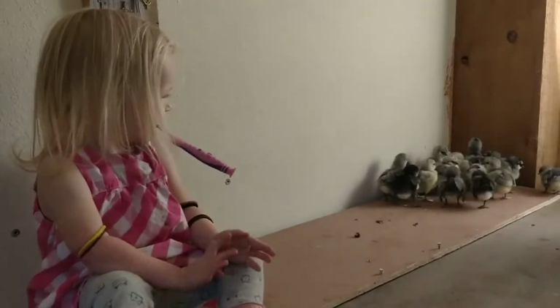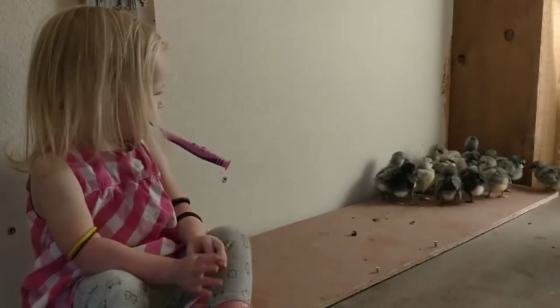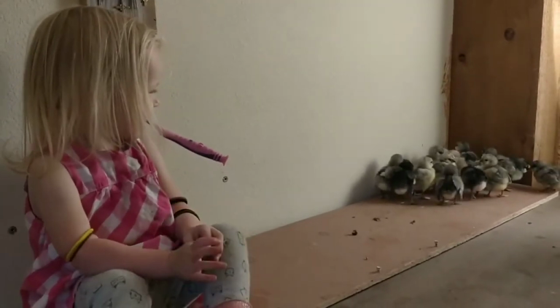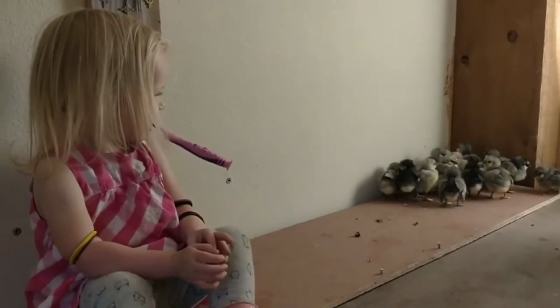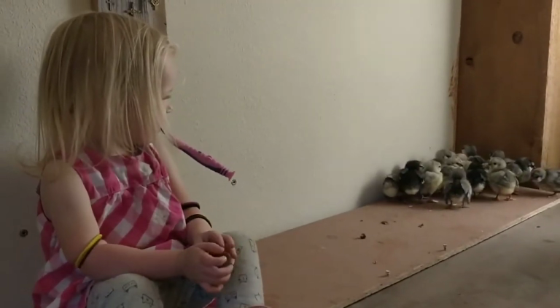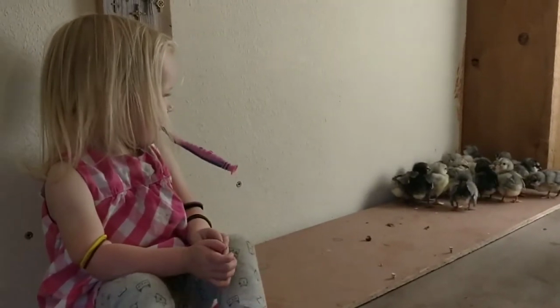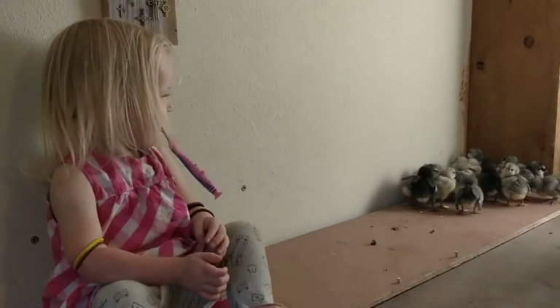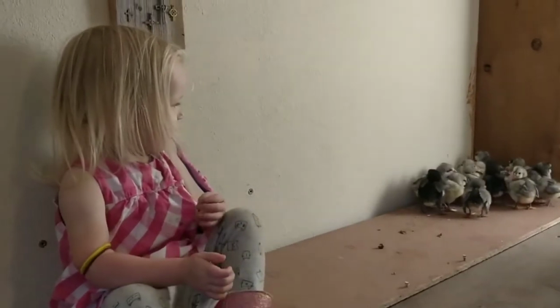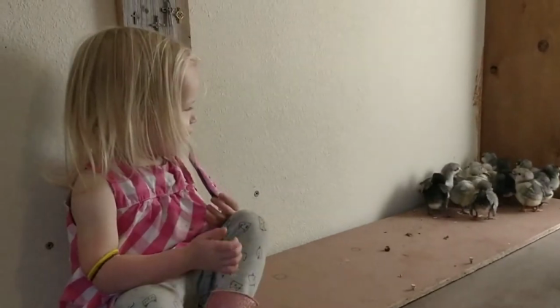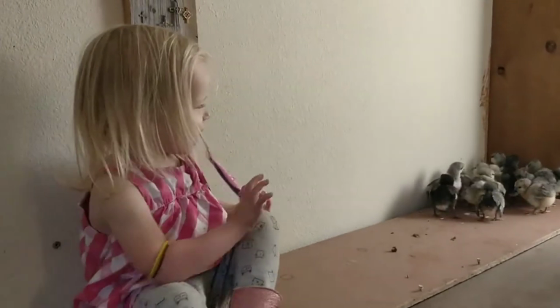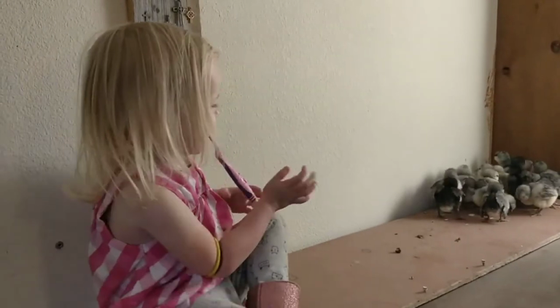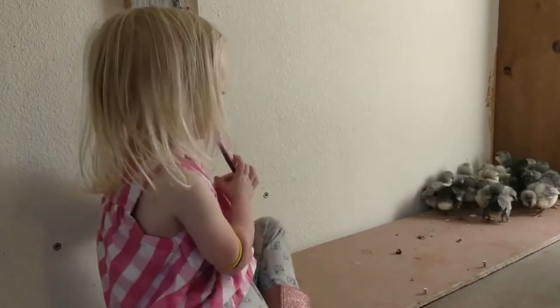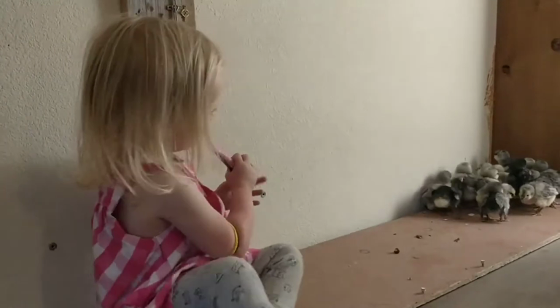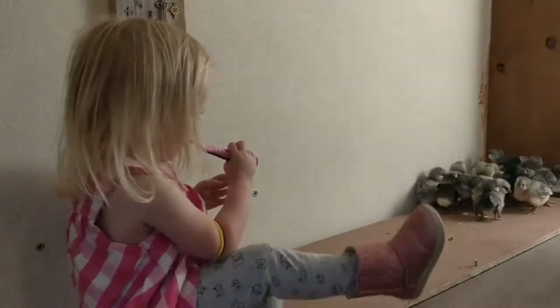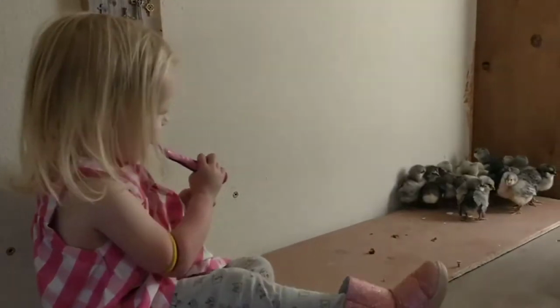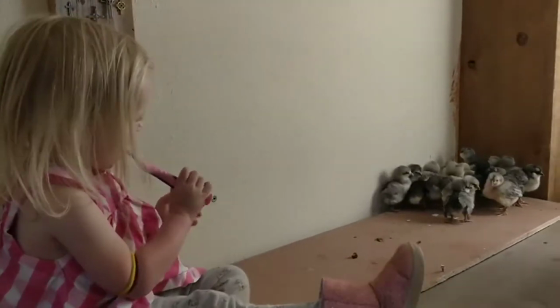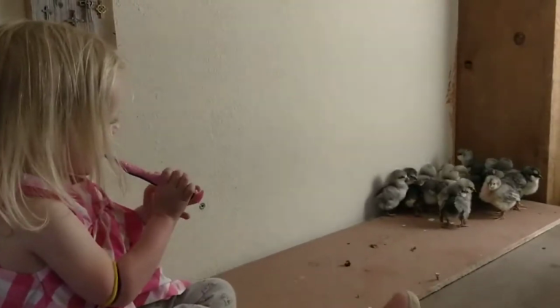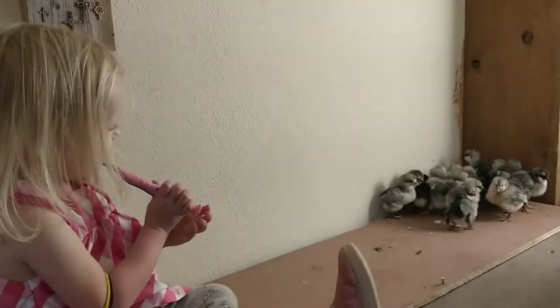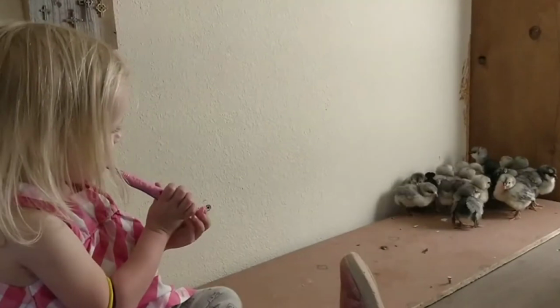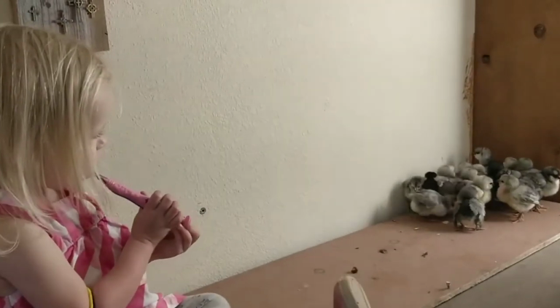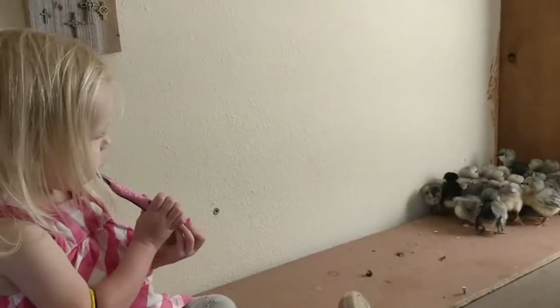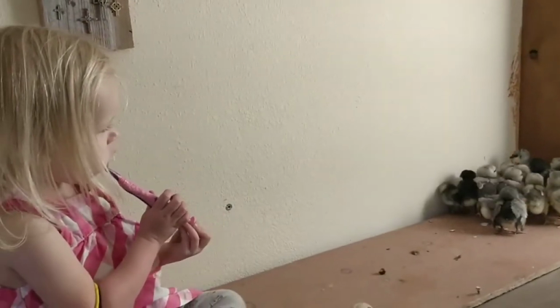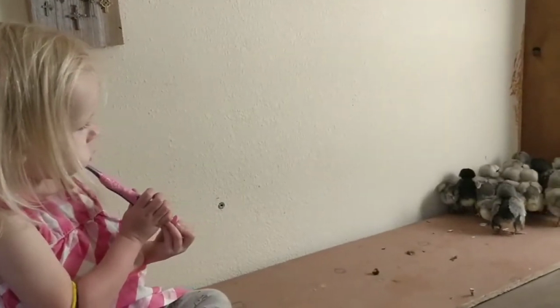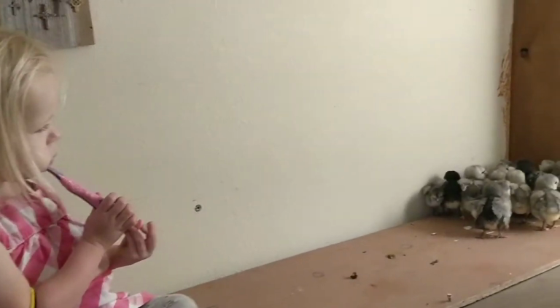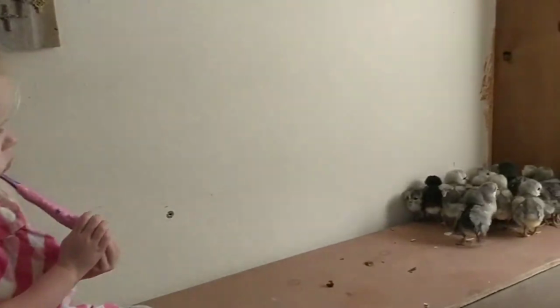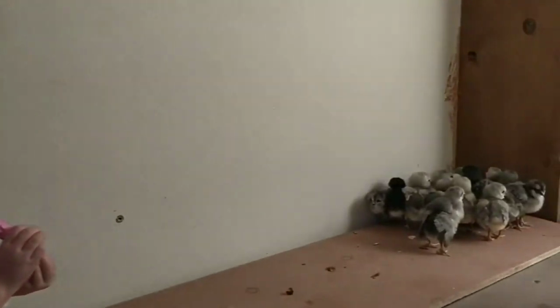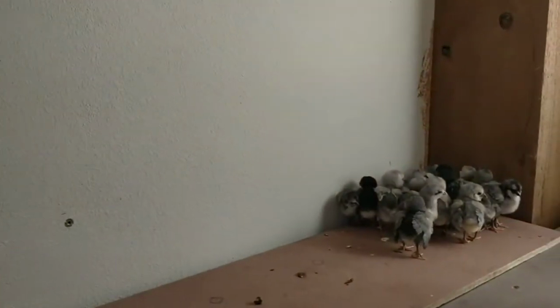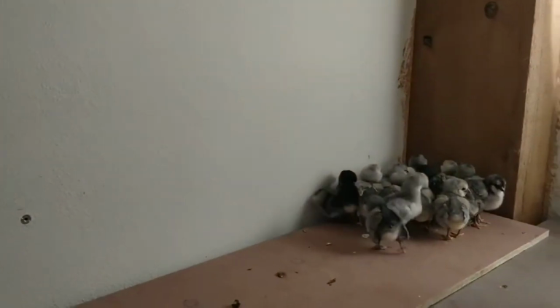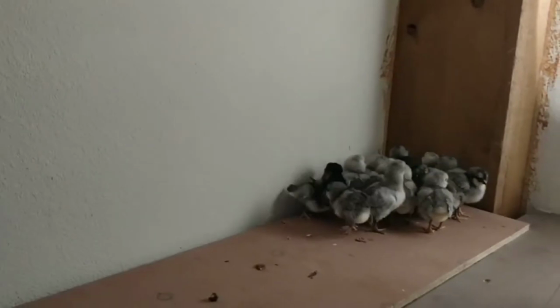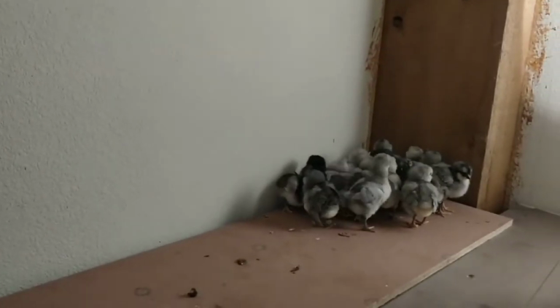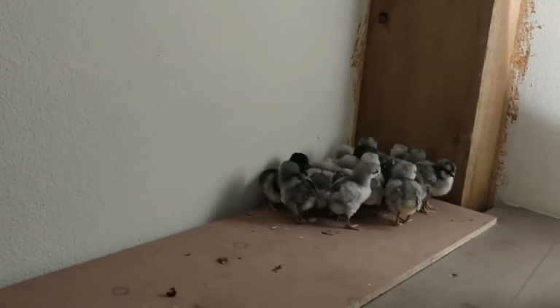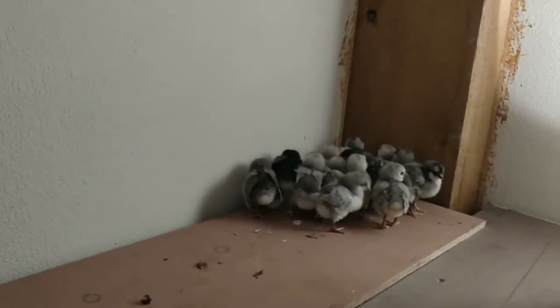Hi friends. It's just about bedtime, so we're brushing some teeth, but we want to give you a peek at our newest chicks.